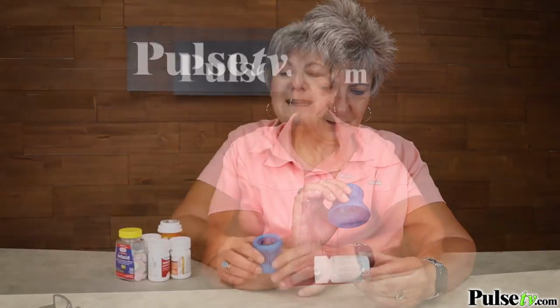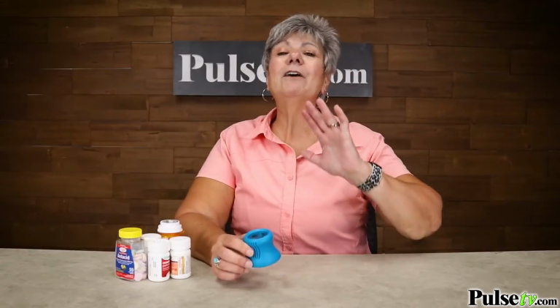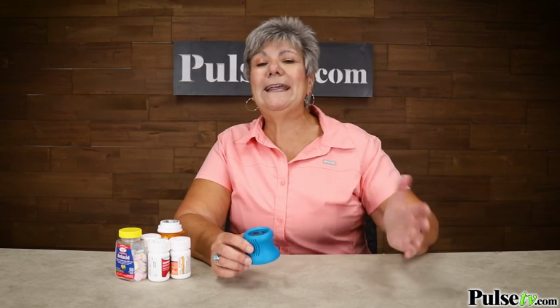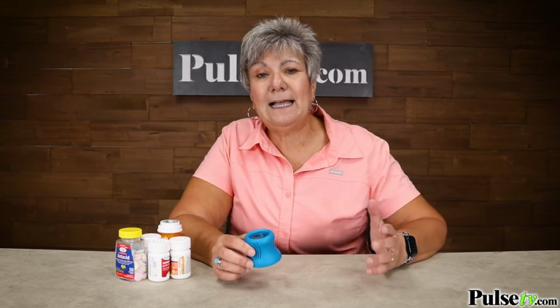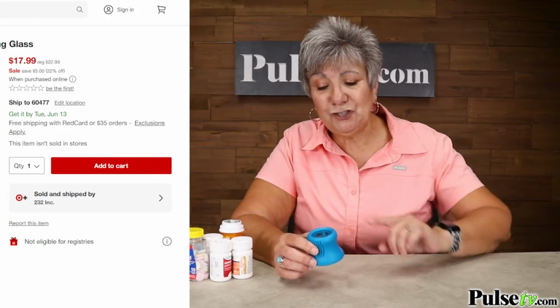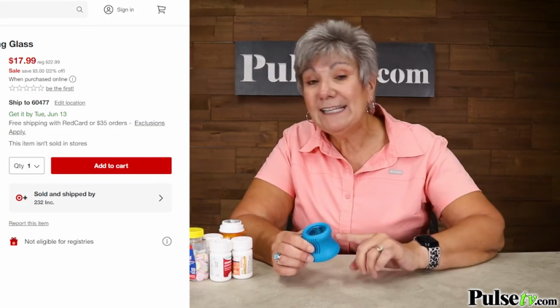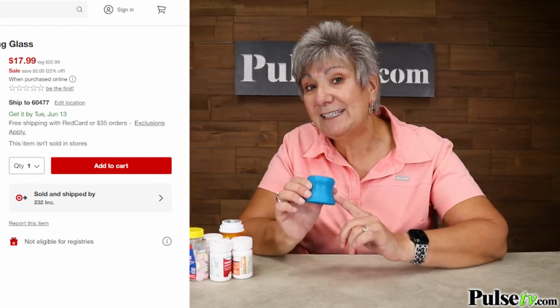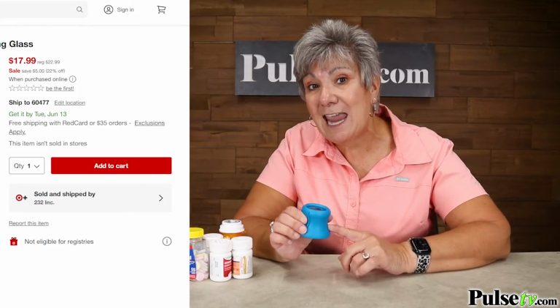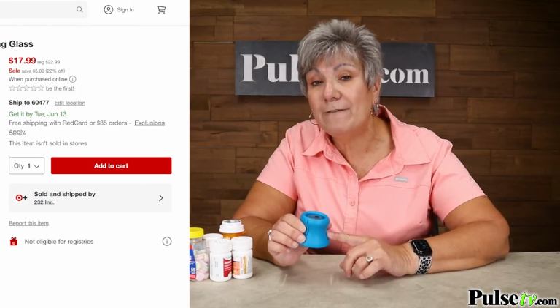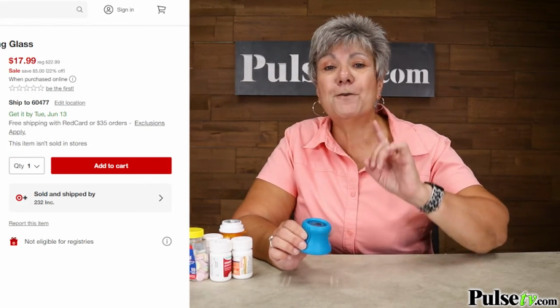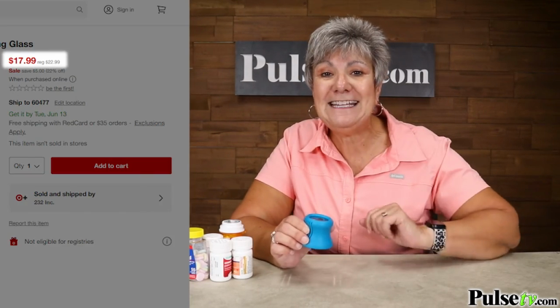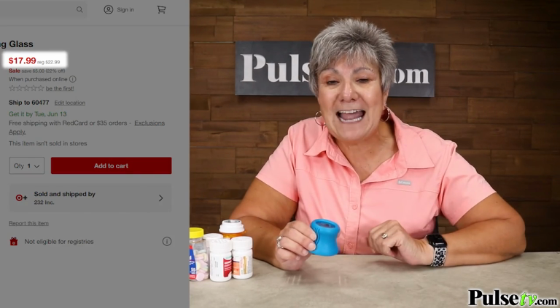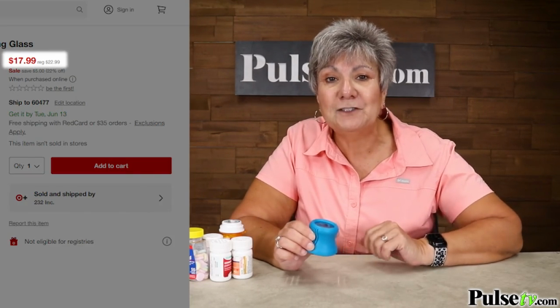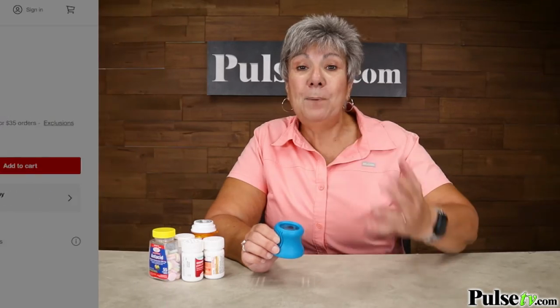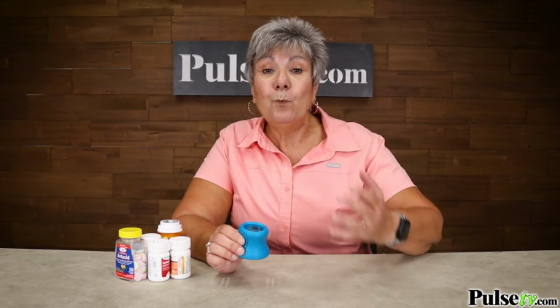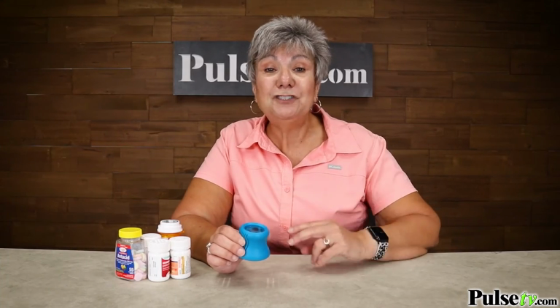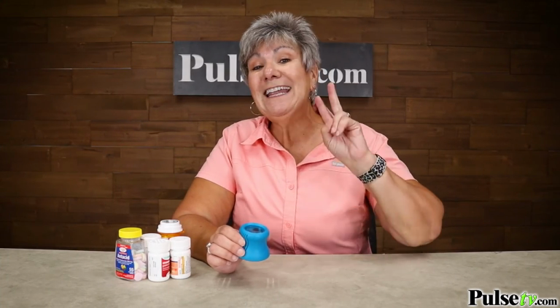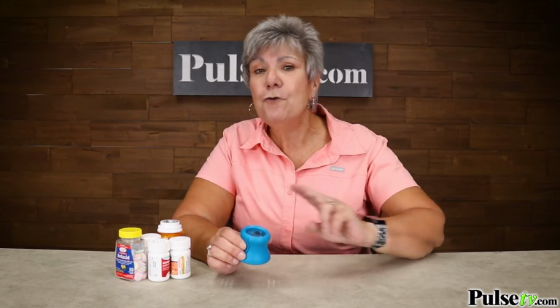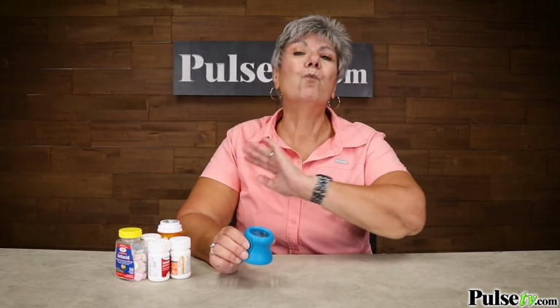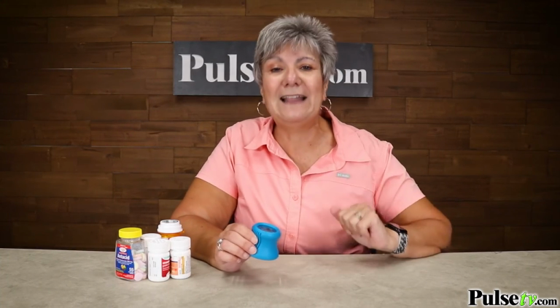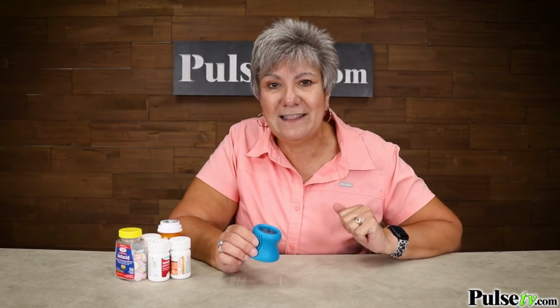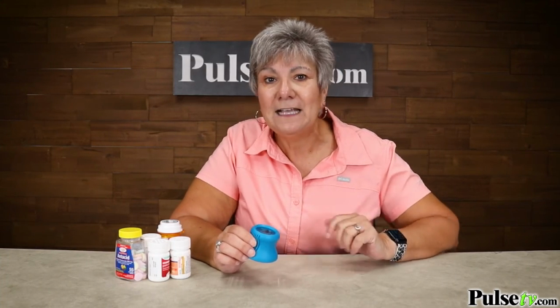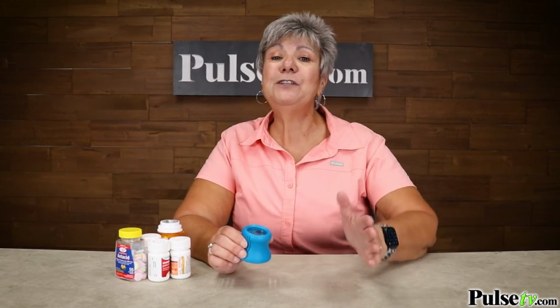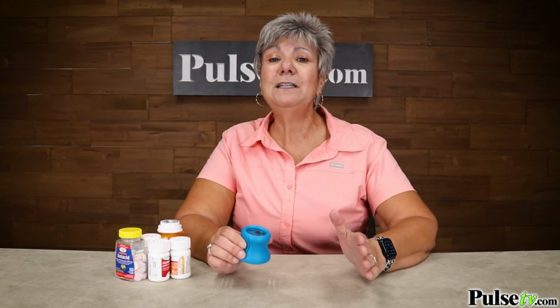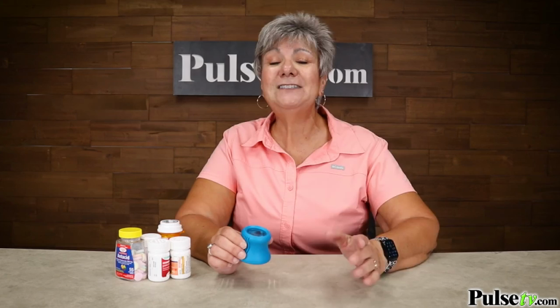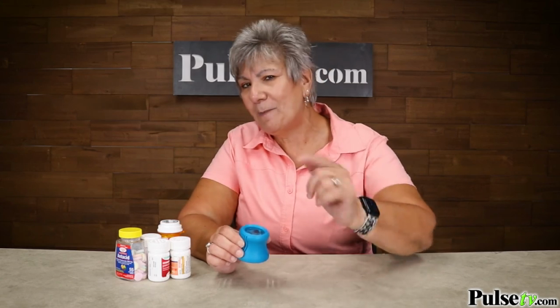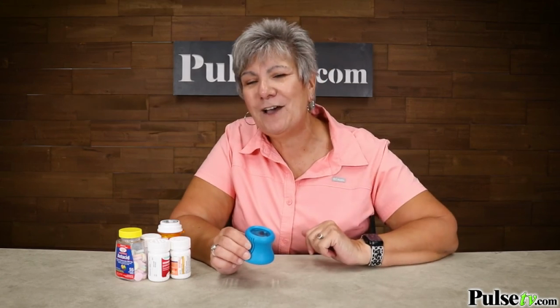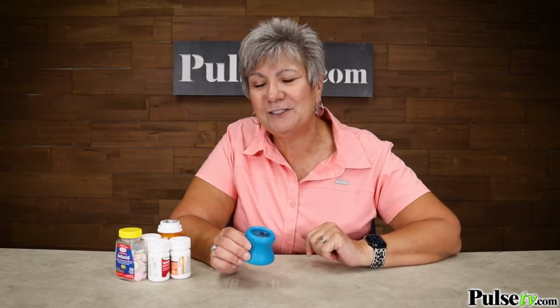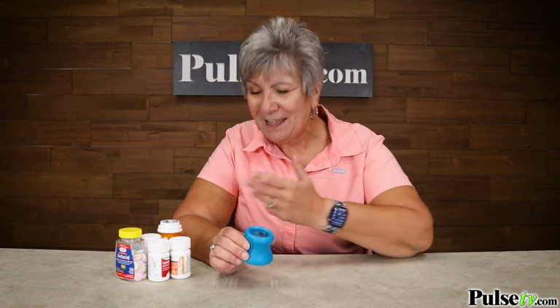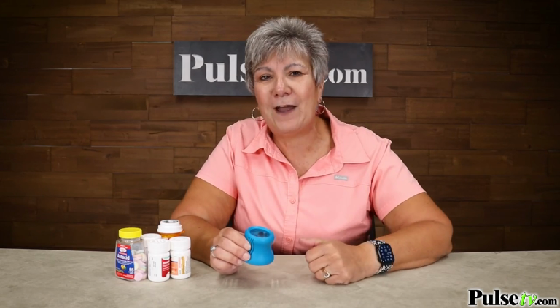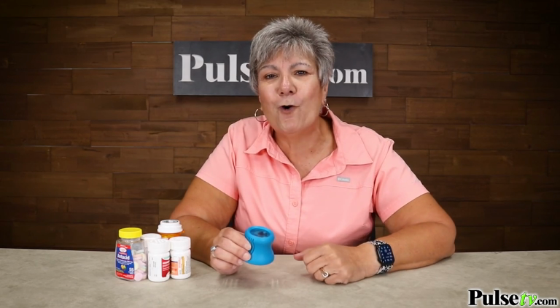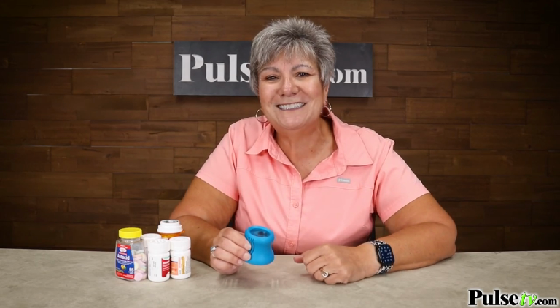Now we have a great deal on this. Target sells the same one for $18 but with us you're getting two for way less than that. We do have limited stock so make sure you head over to the site and grab your opener today.